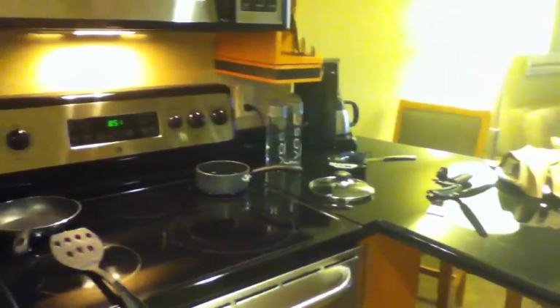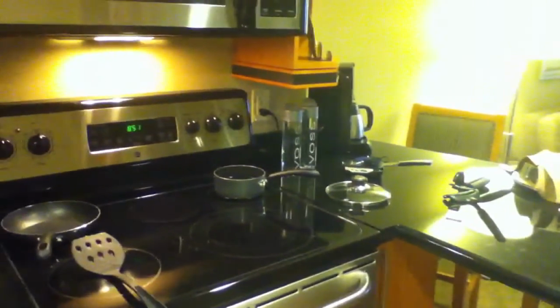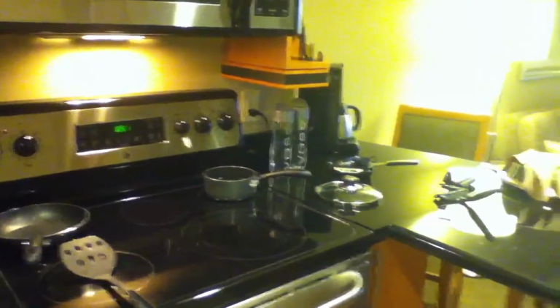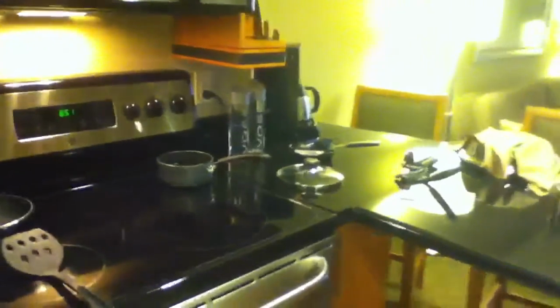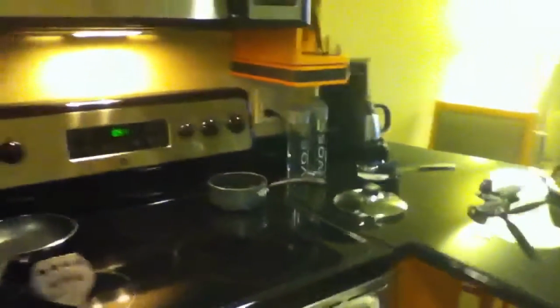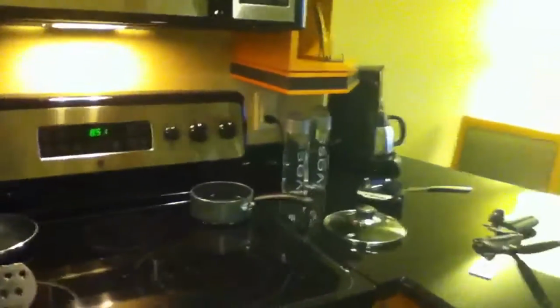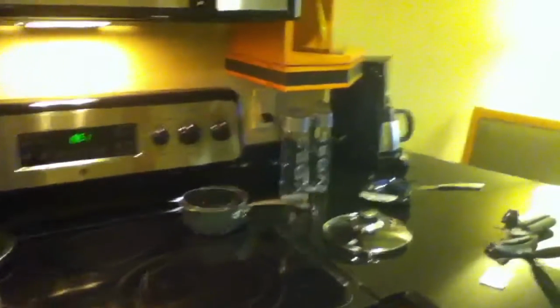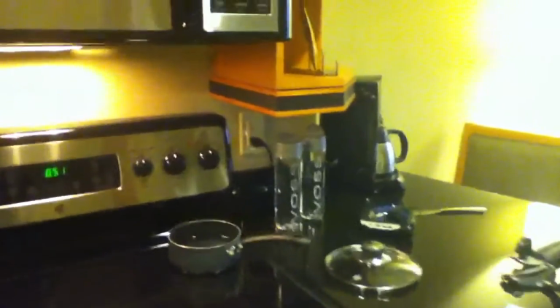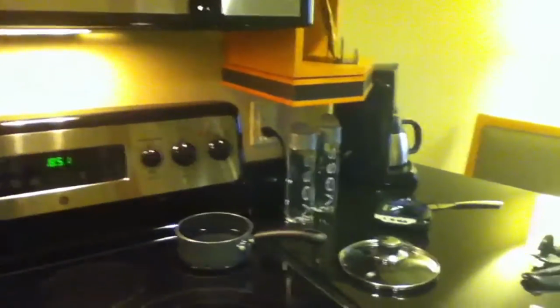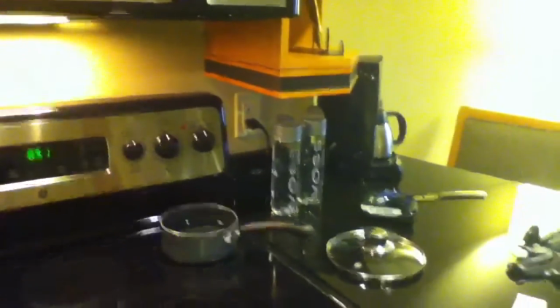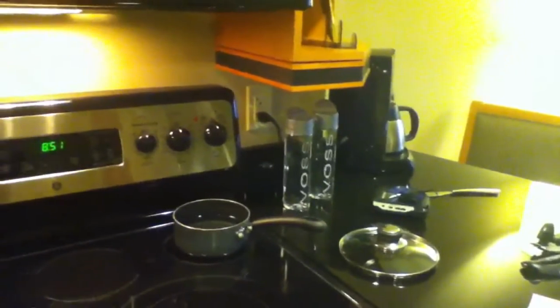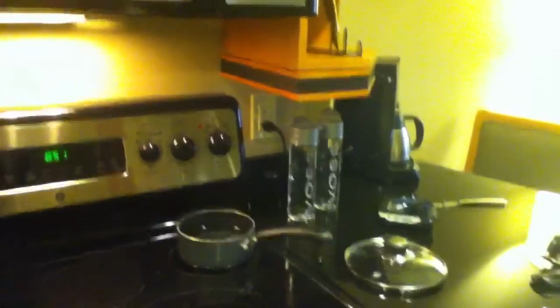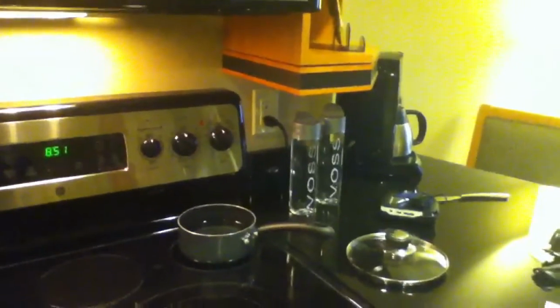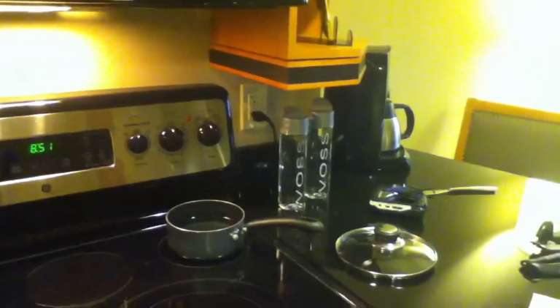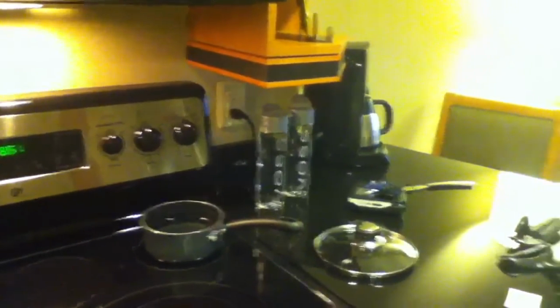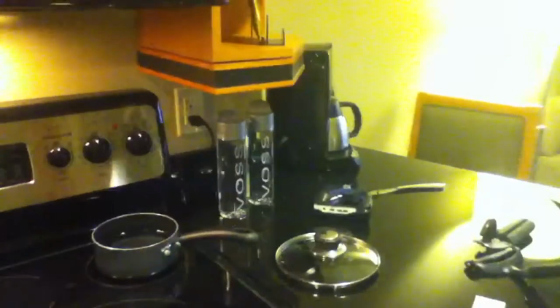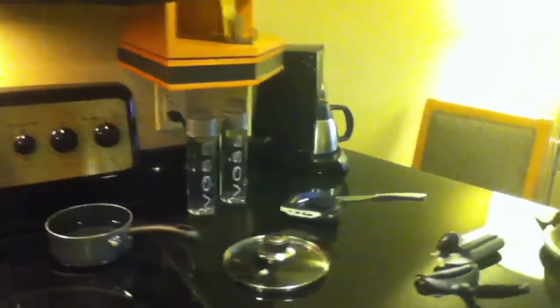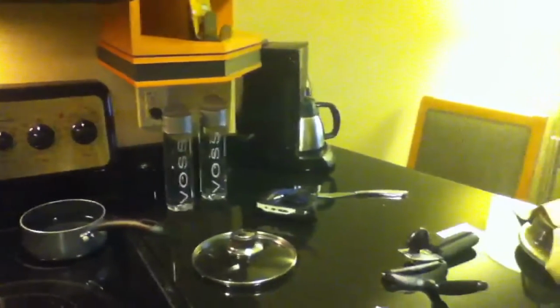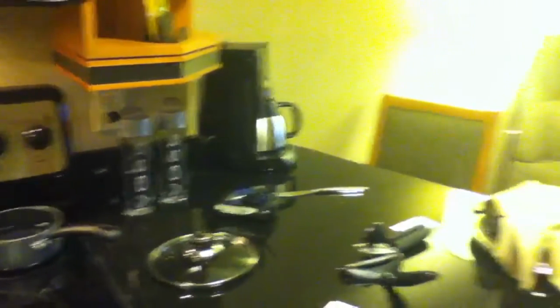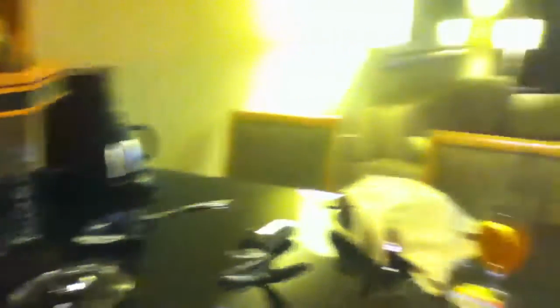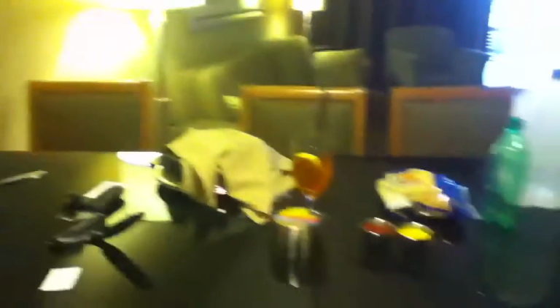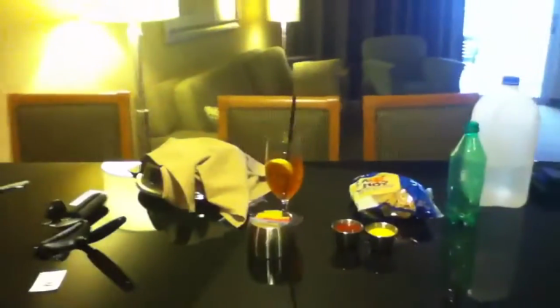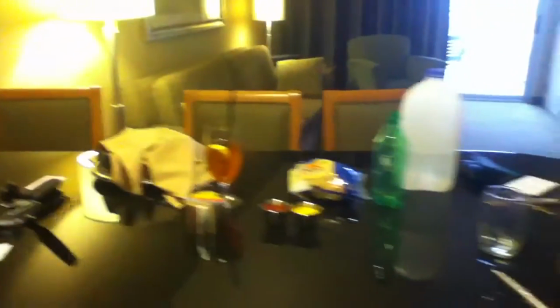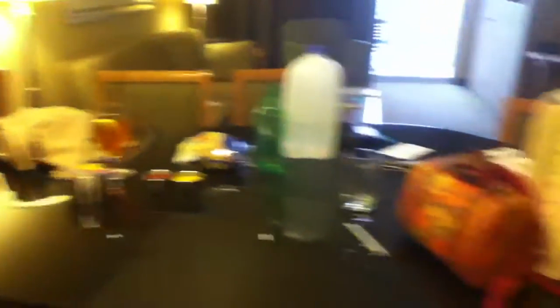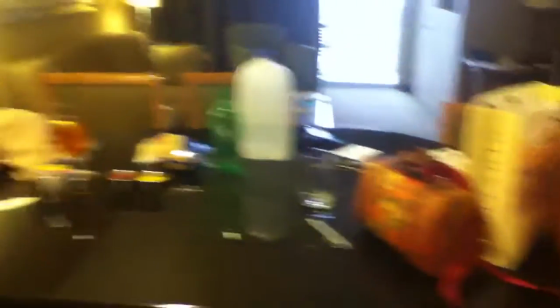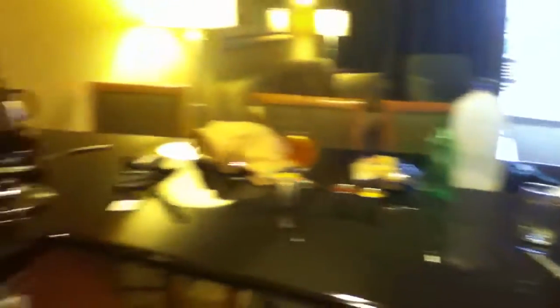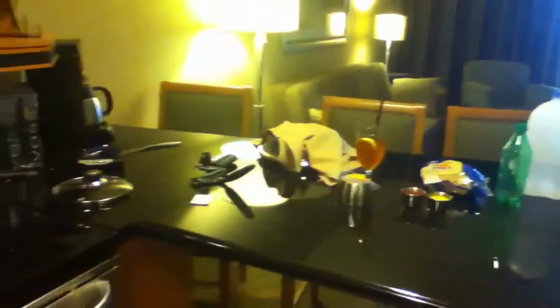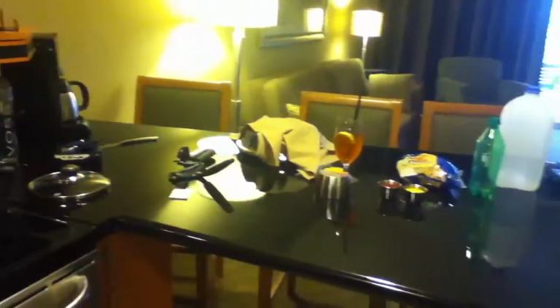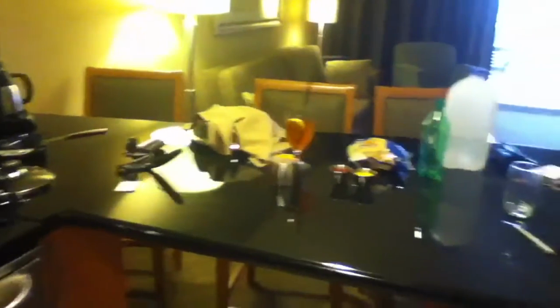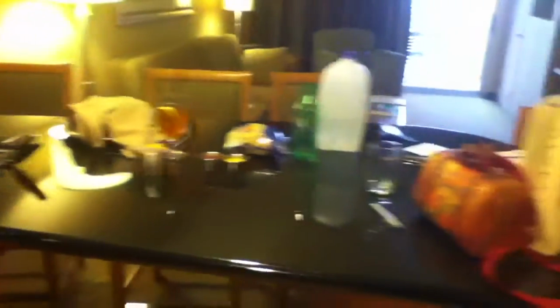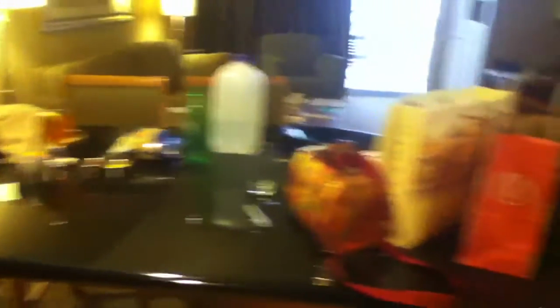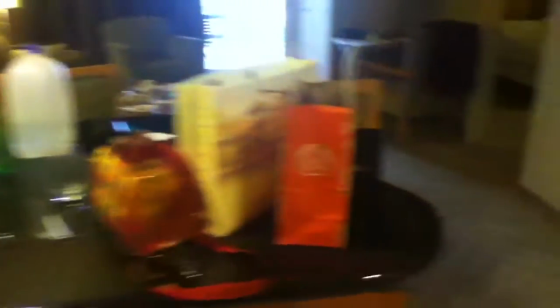They did provide us with a couple of bottles of water here, which we did not touch because they're four bucks apiece. There's the coffee maker. We've got a nice counter with some chairs to sit at it with.